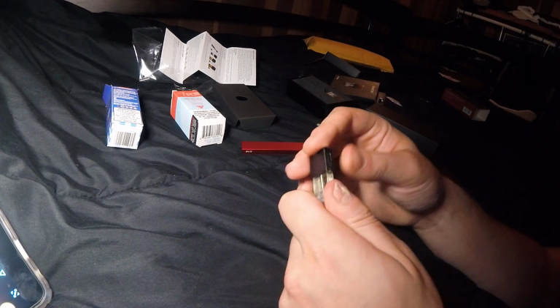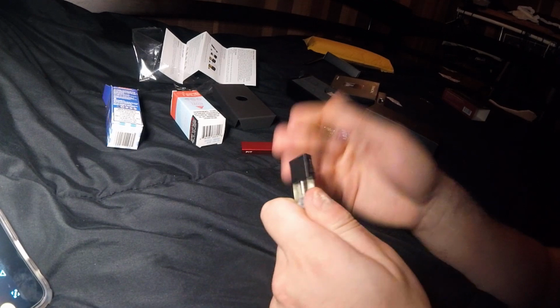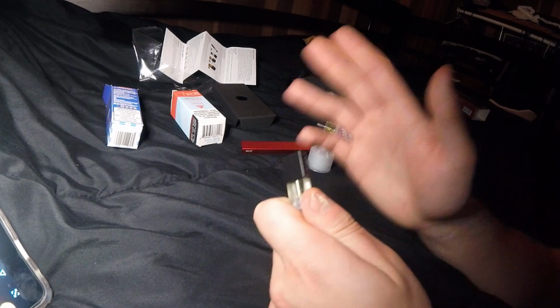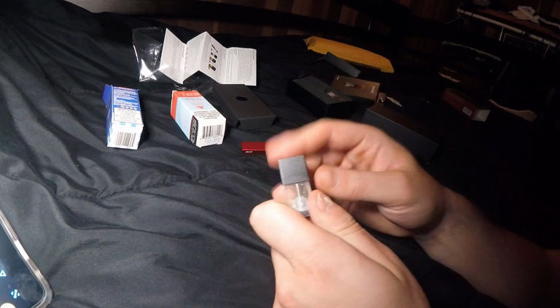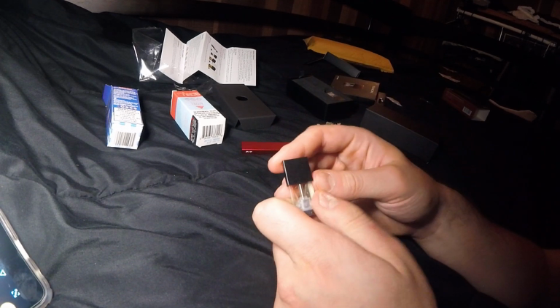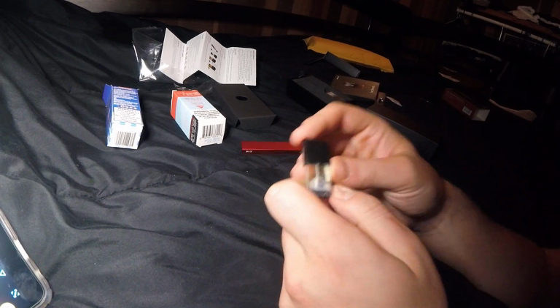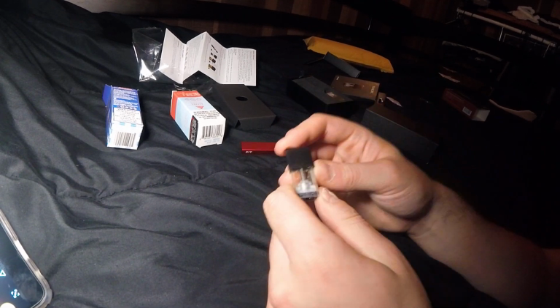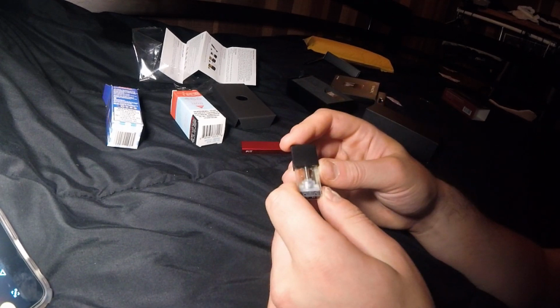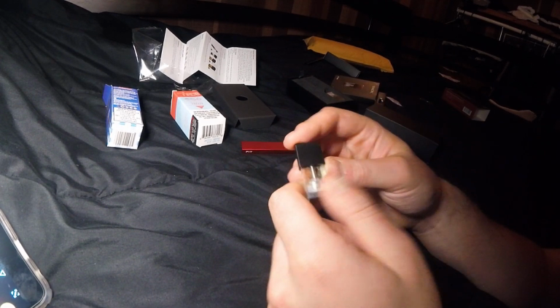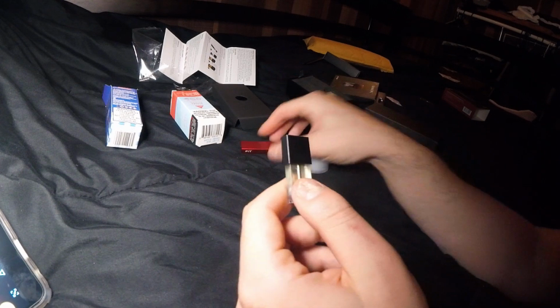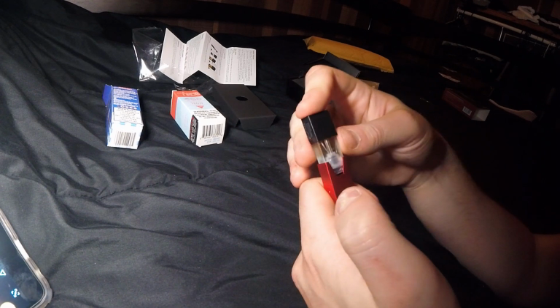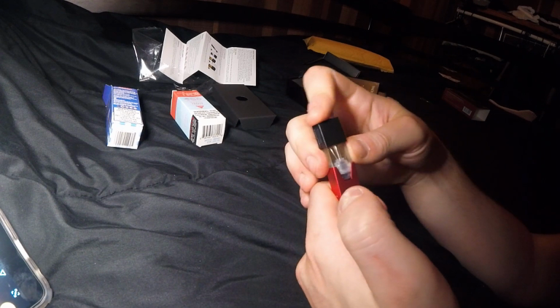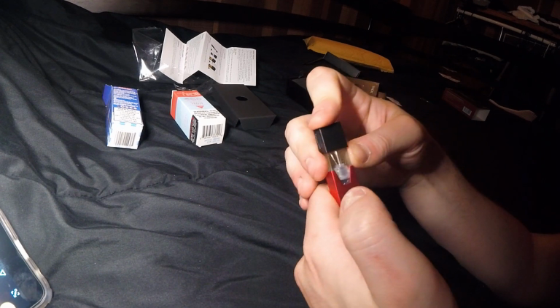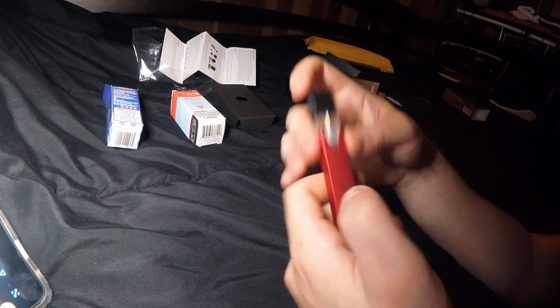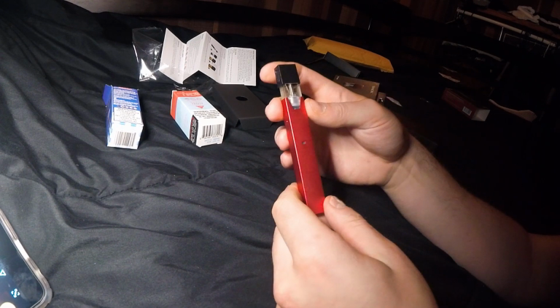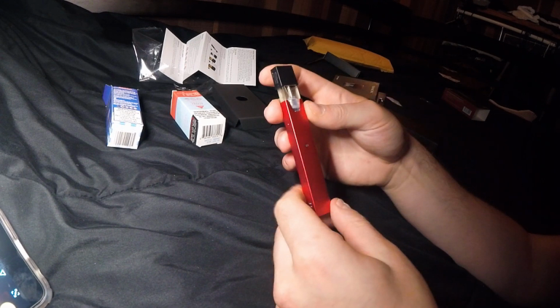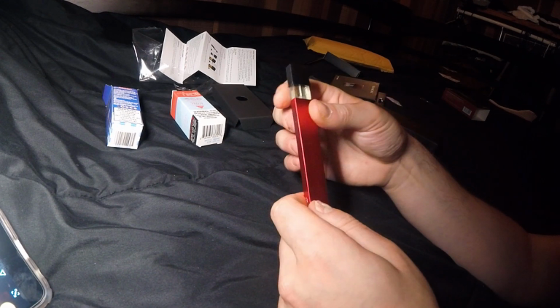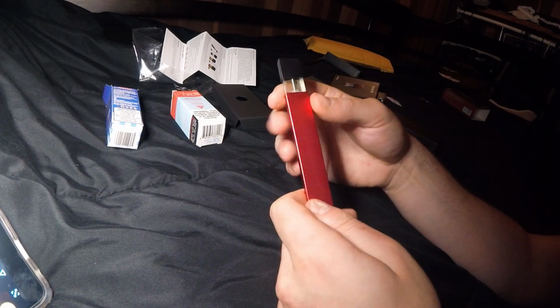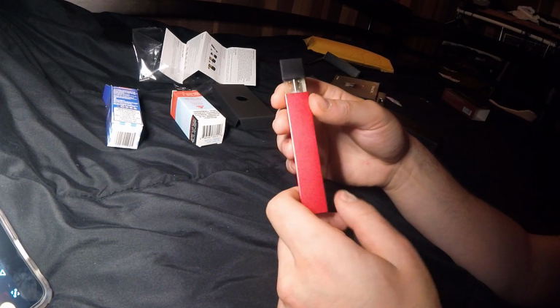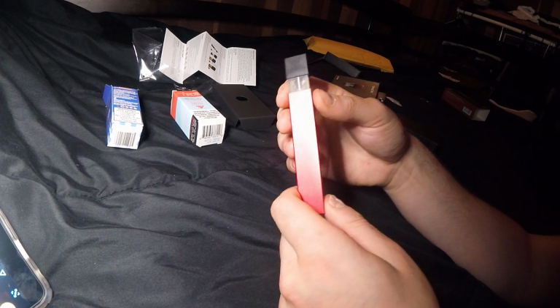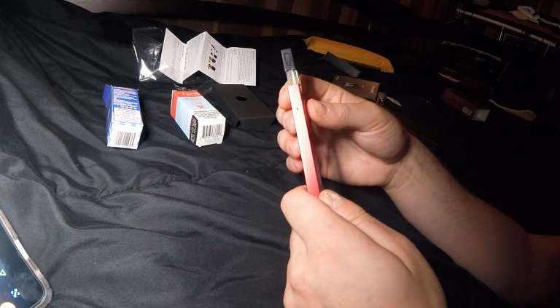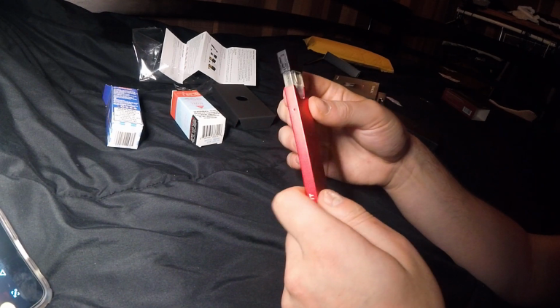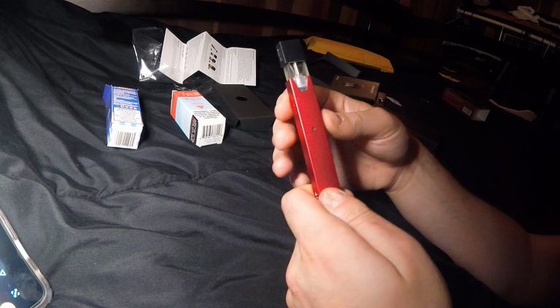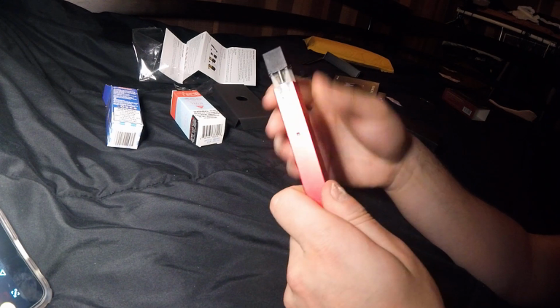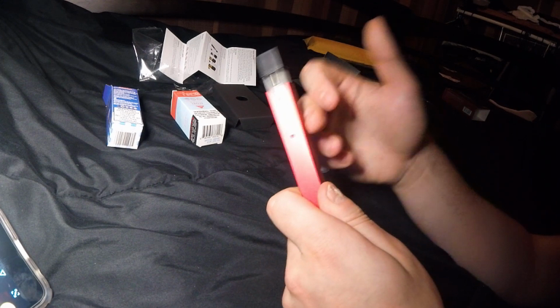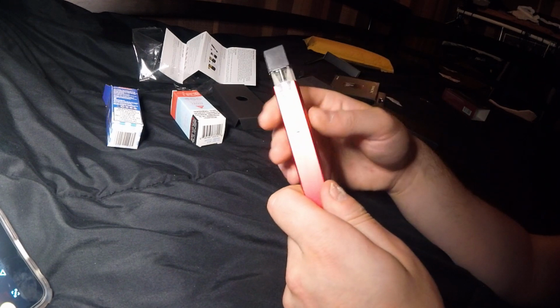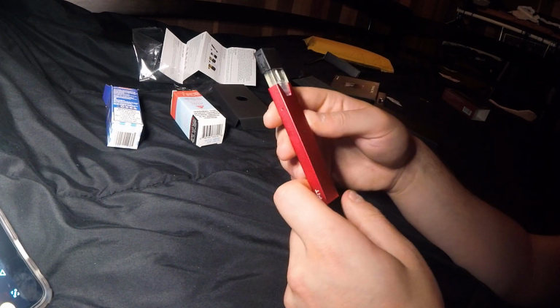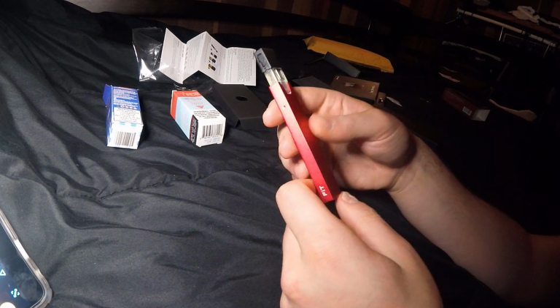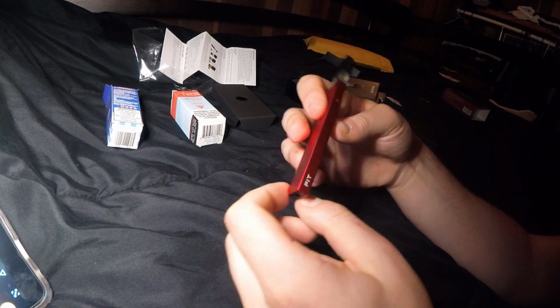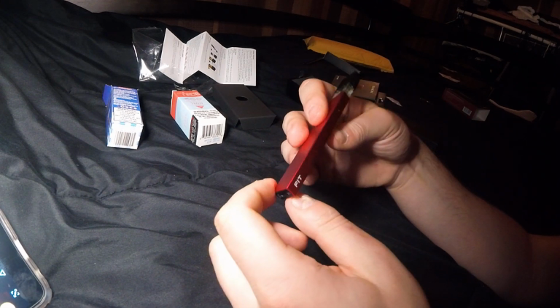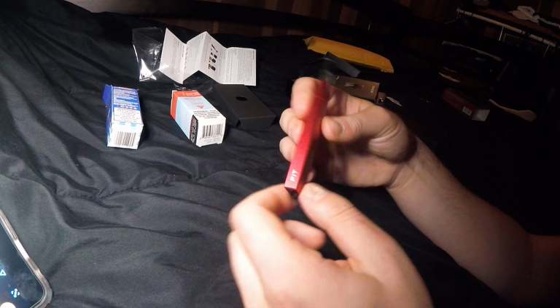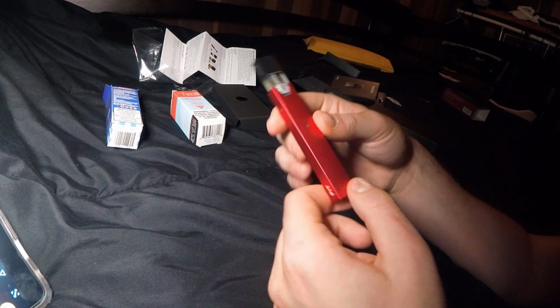Alright, we're gonna let this chill out for a minute. Low-key, I don't like how fat the device is — it's really chunky and not what I was expecting.